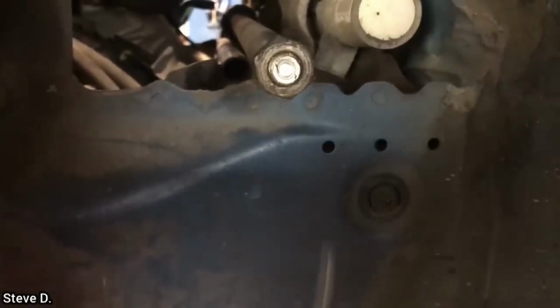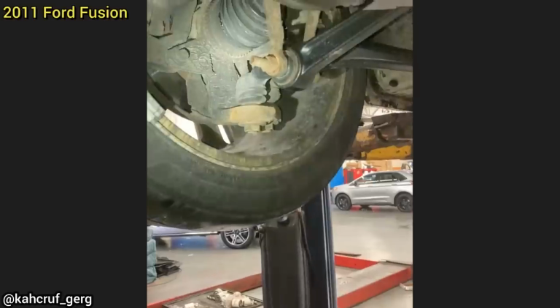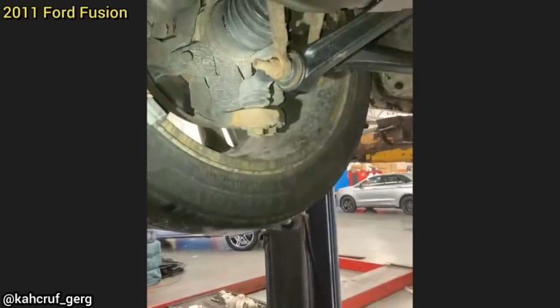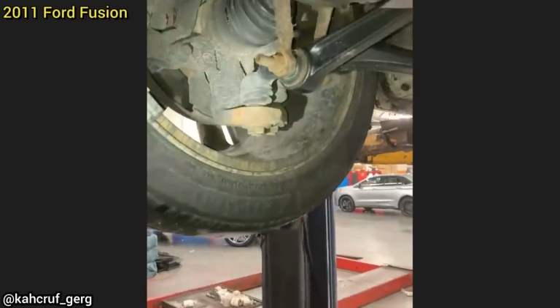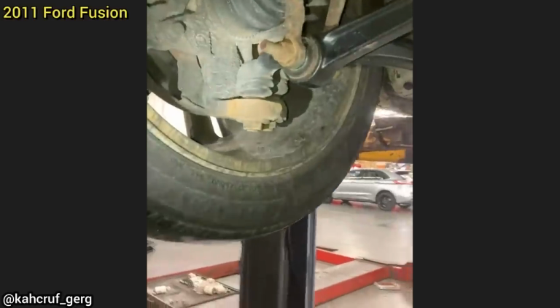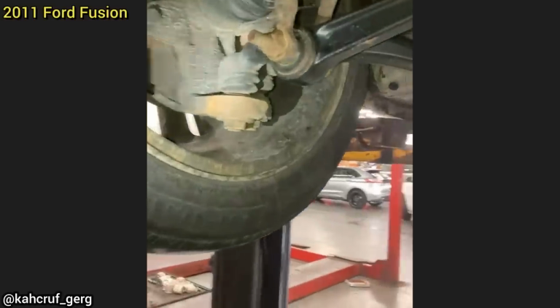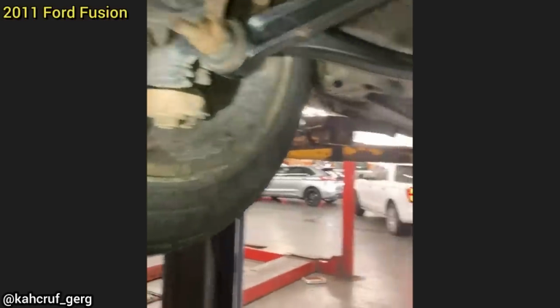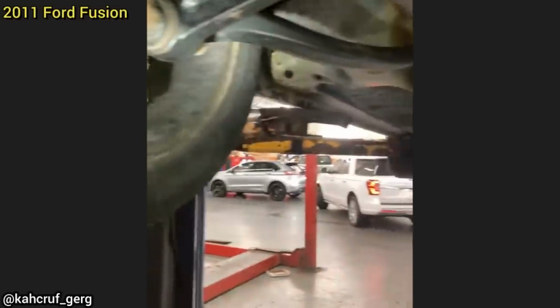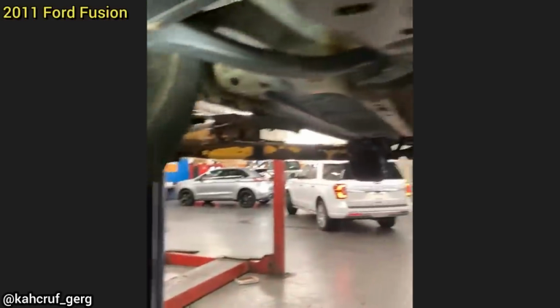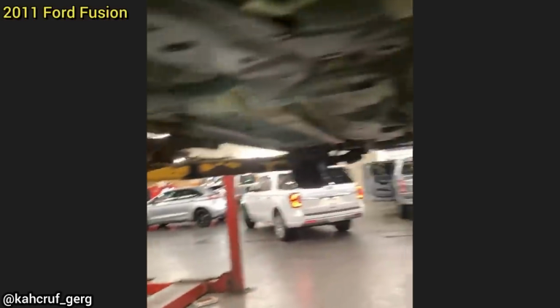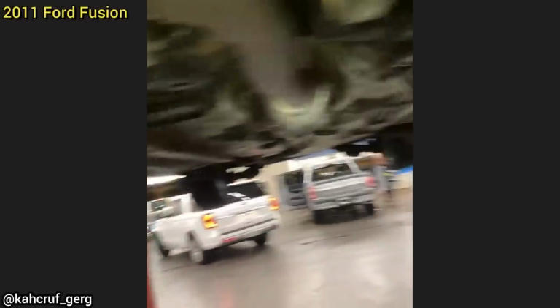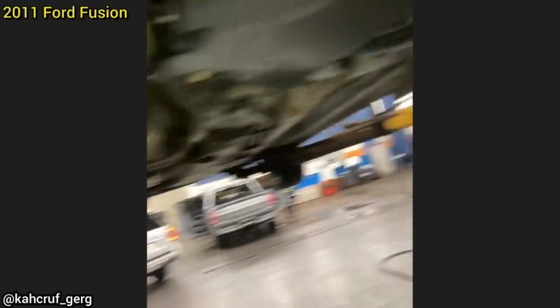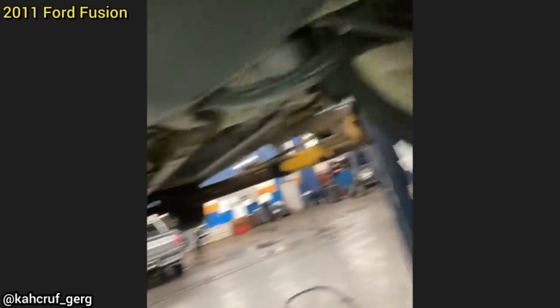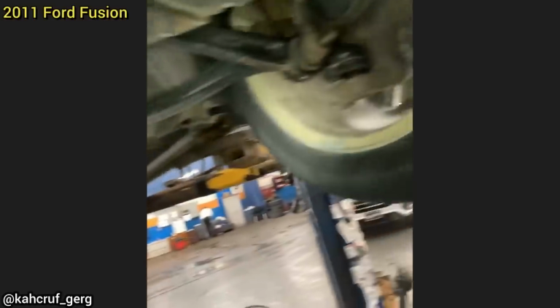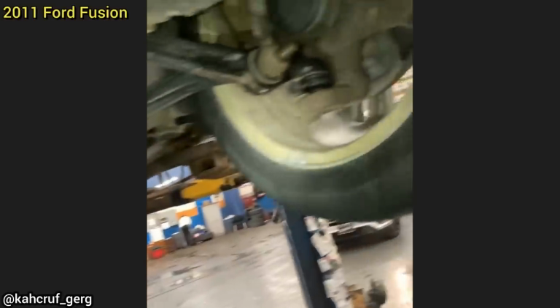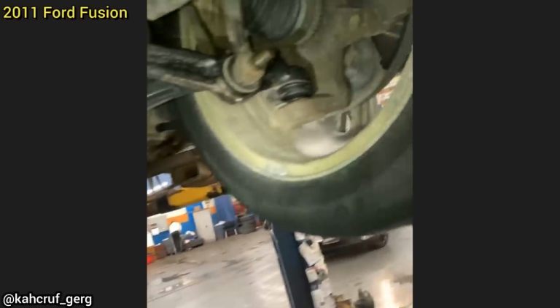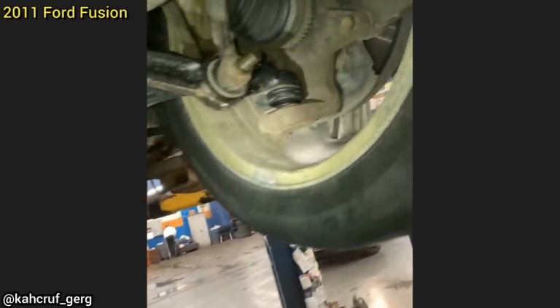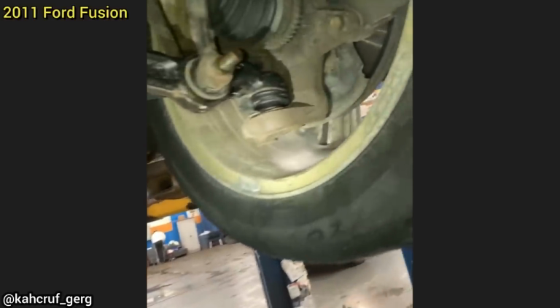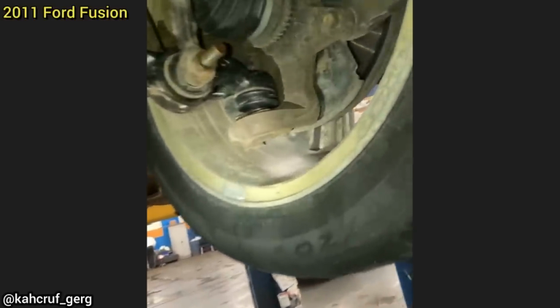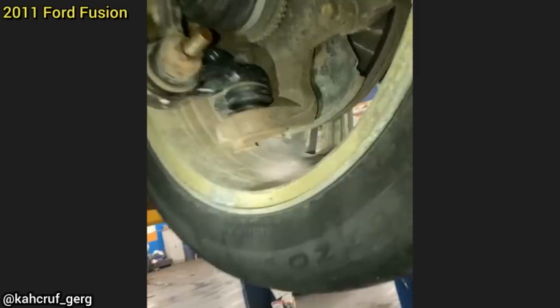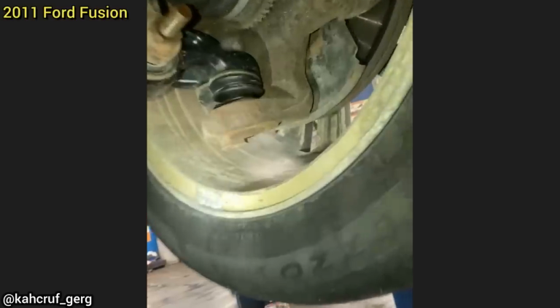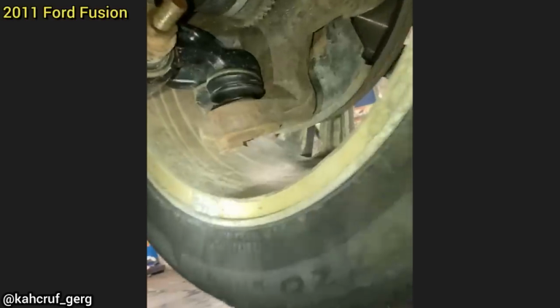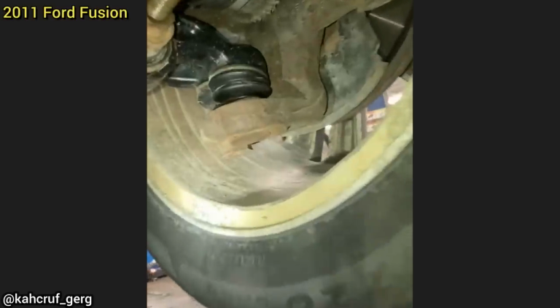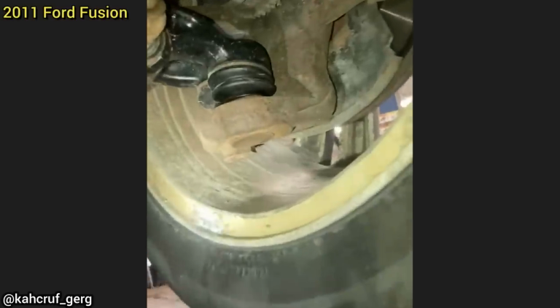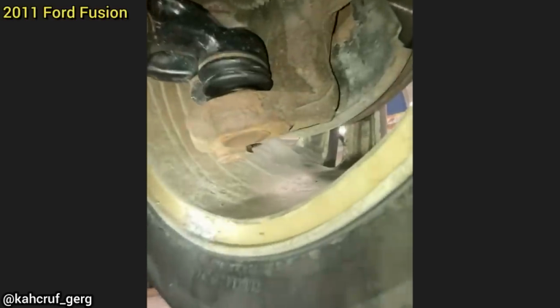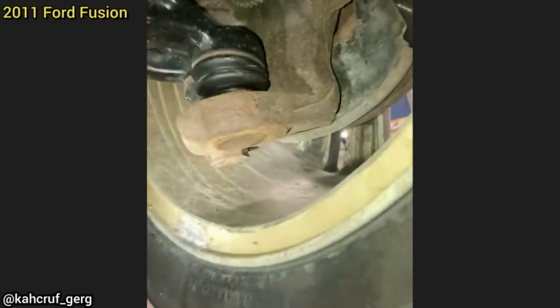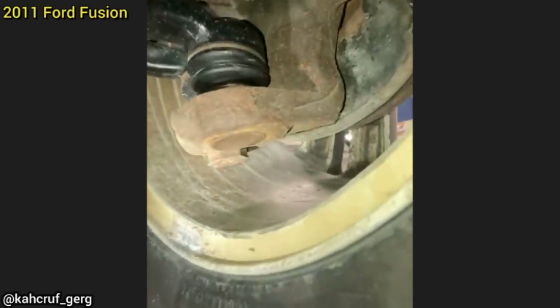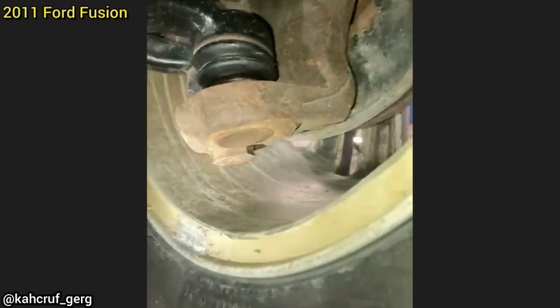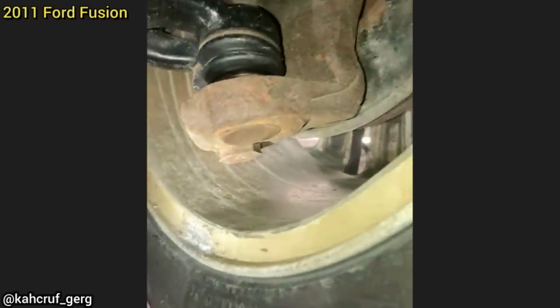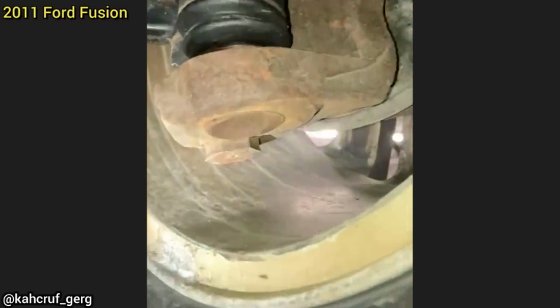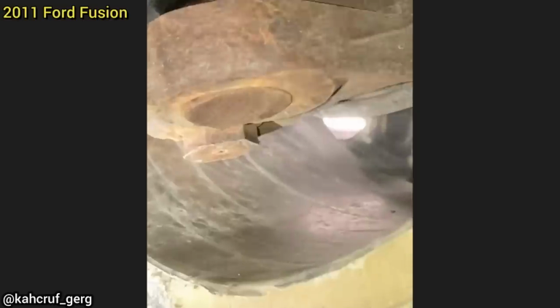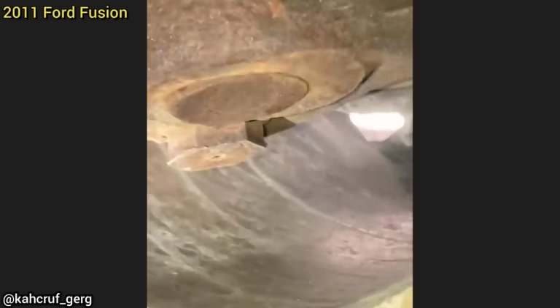When this Ford Fusion came in for an oil change, the technician noticed that the lower ball joint nut was ground down due to the wheel falling off at some point. The customer declined all repairs.